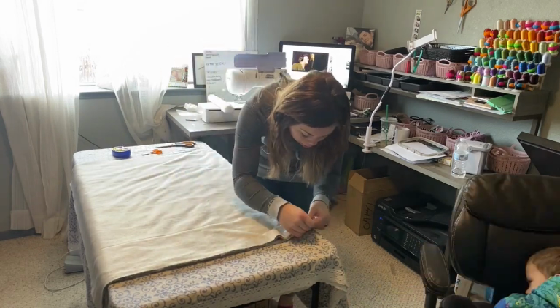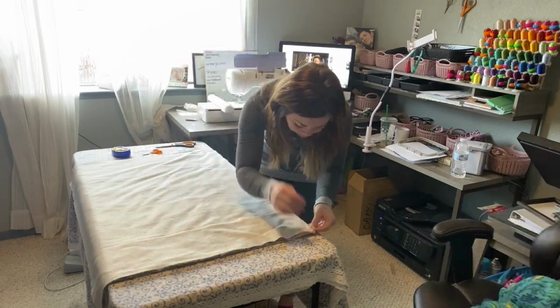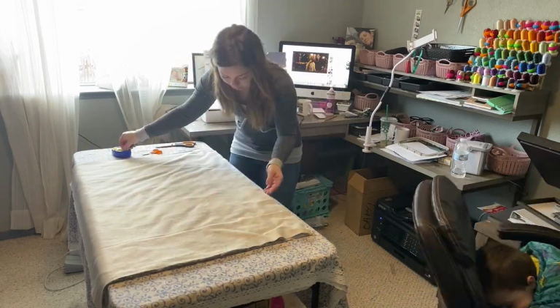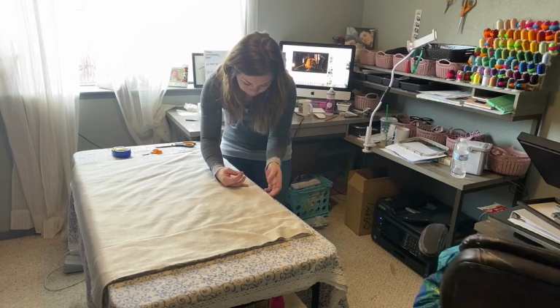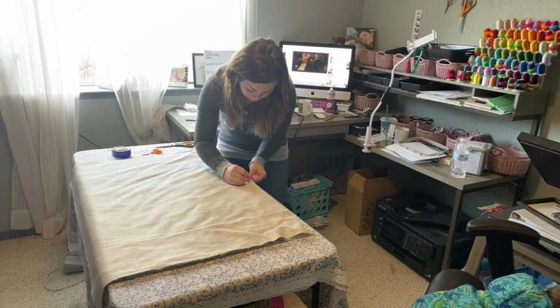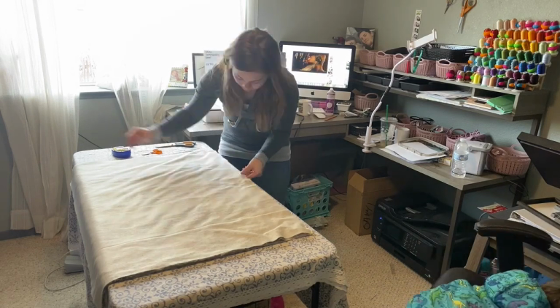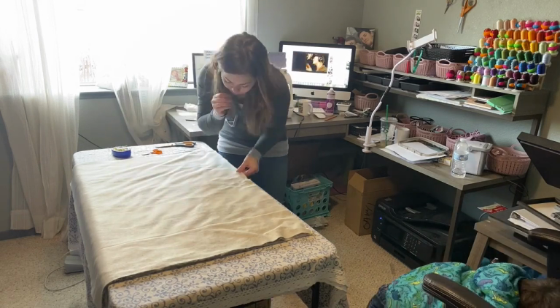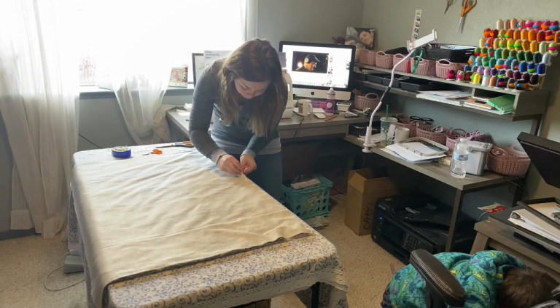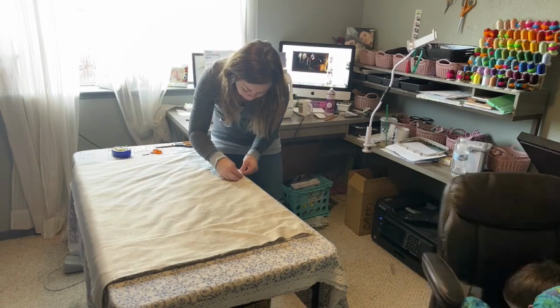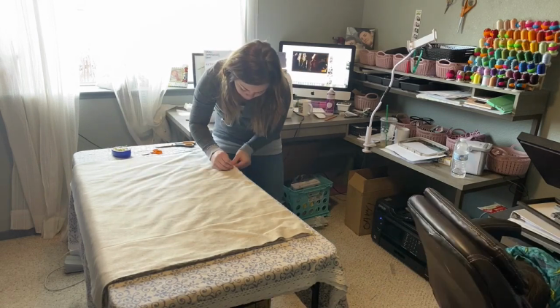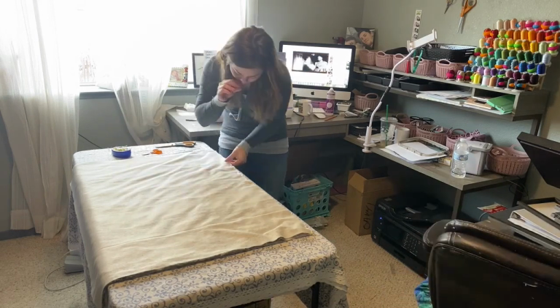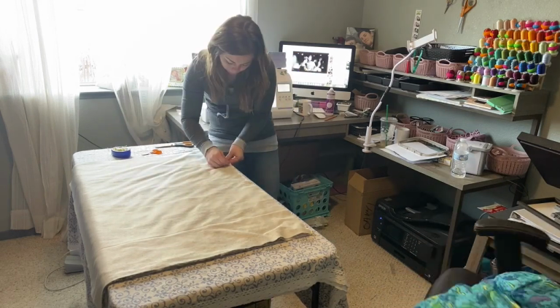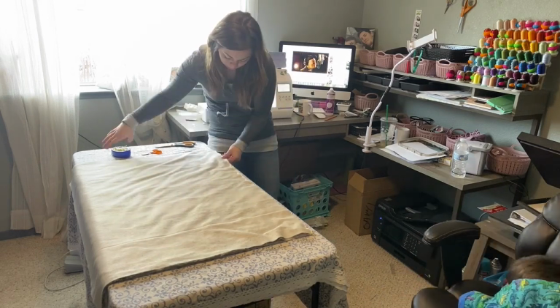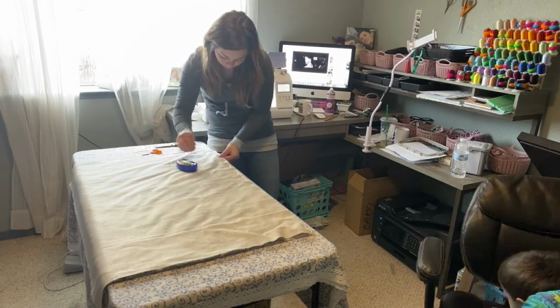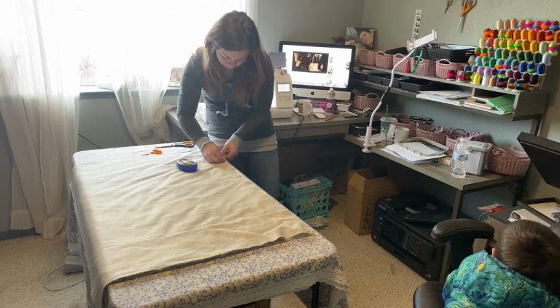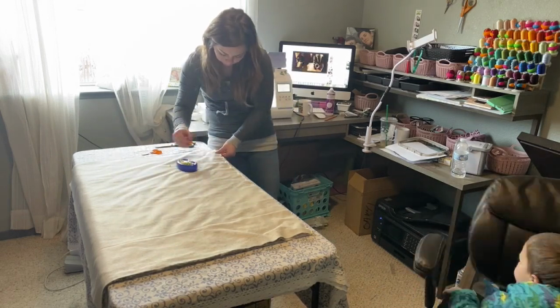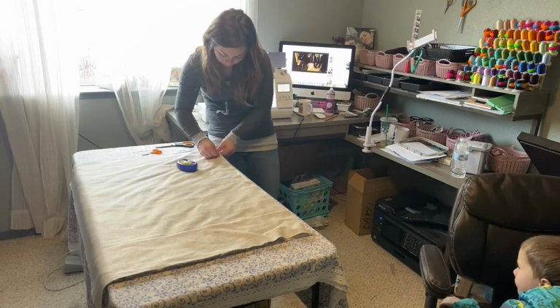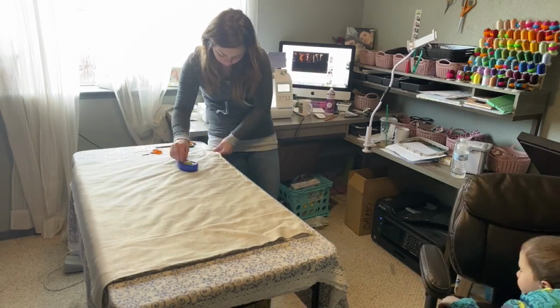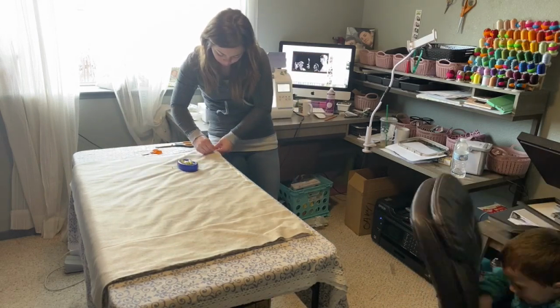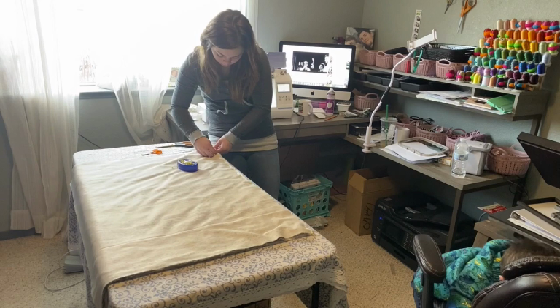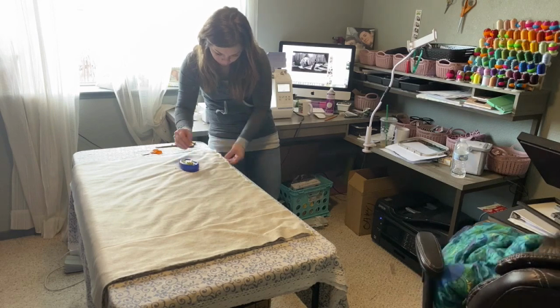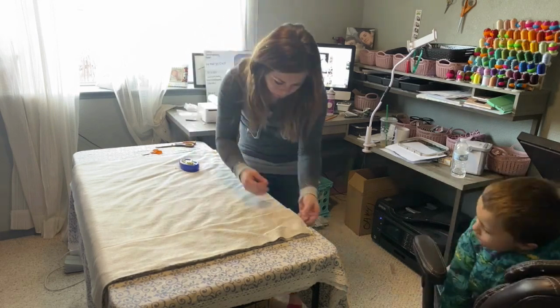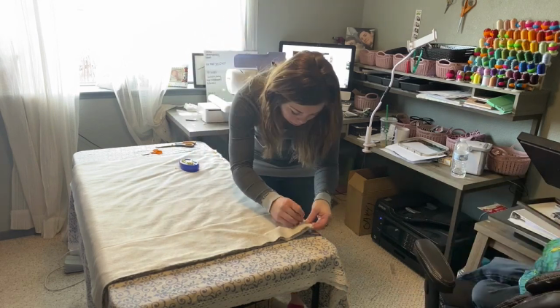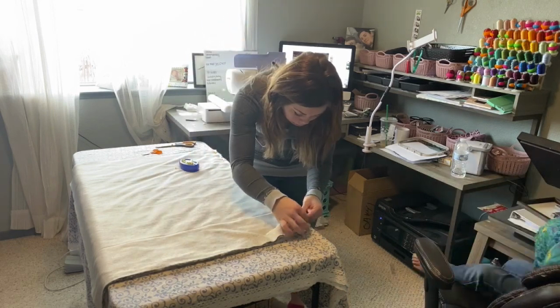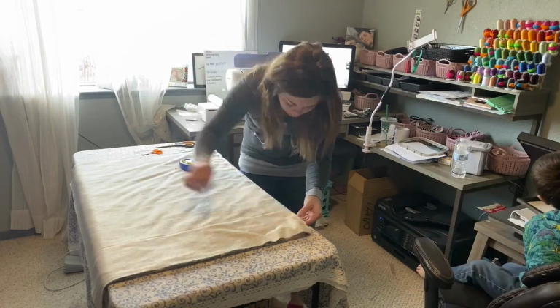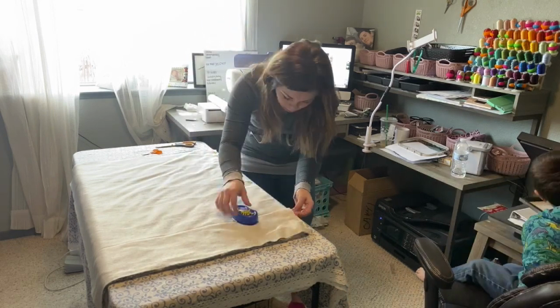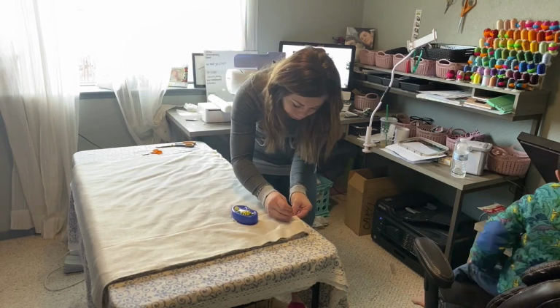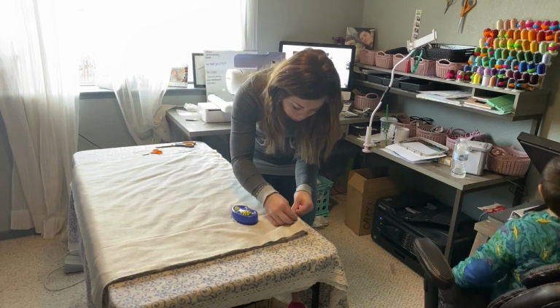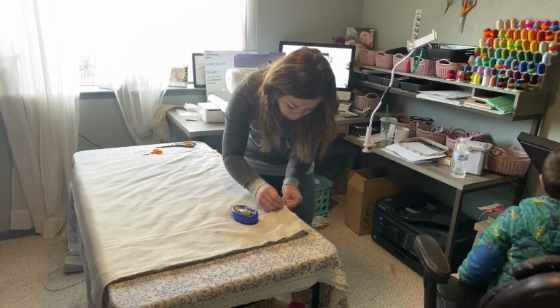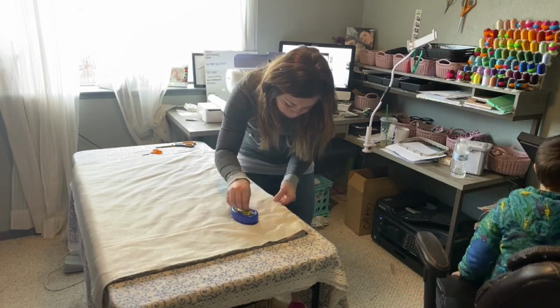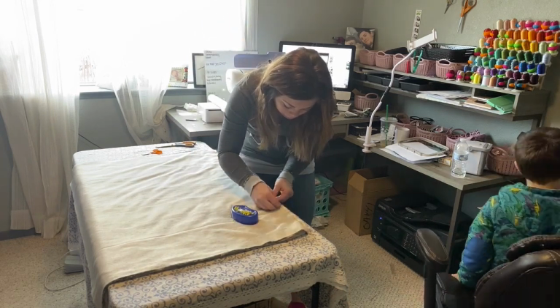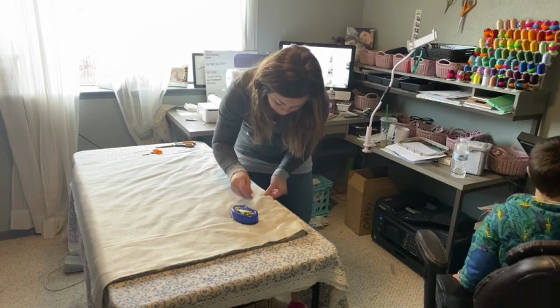So once I have all of the excess stabilizer off of the back and the water-soluble stabilizer off the top, I'm just going to pin all the way around the blanket and get ready to sew.